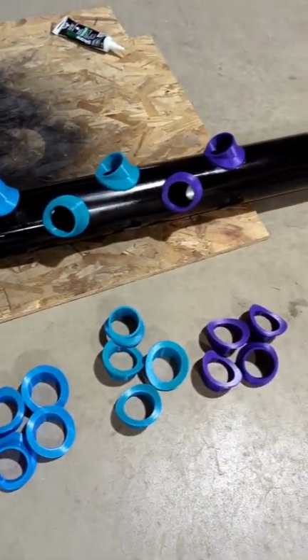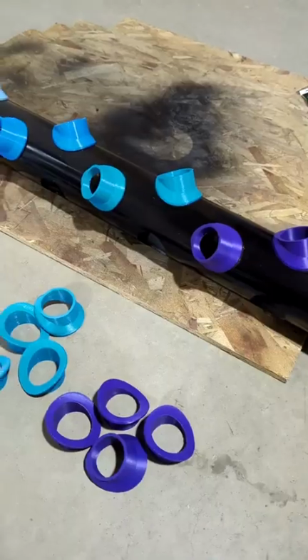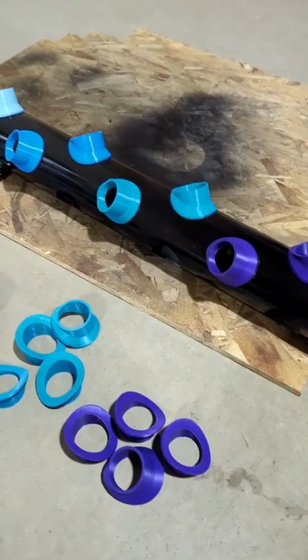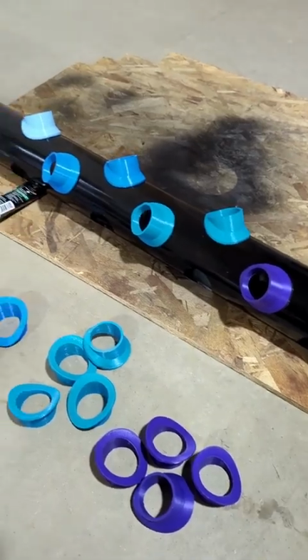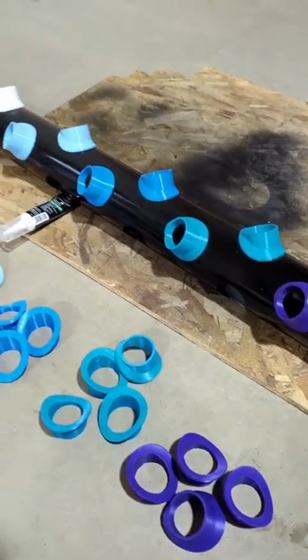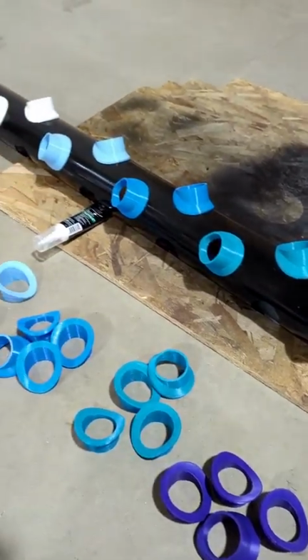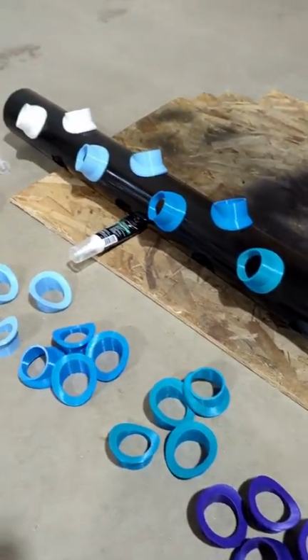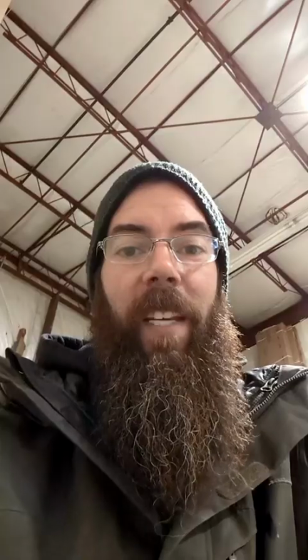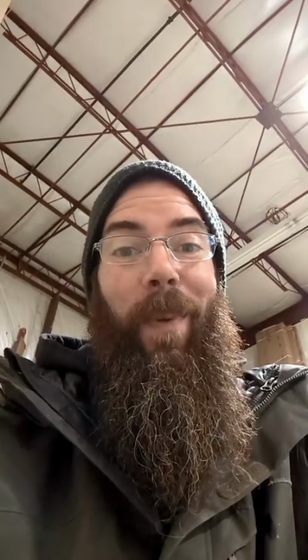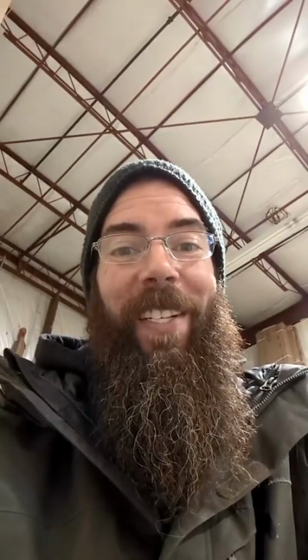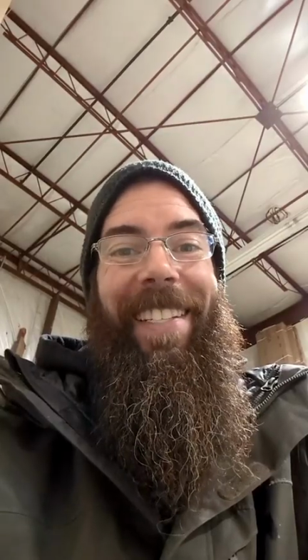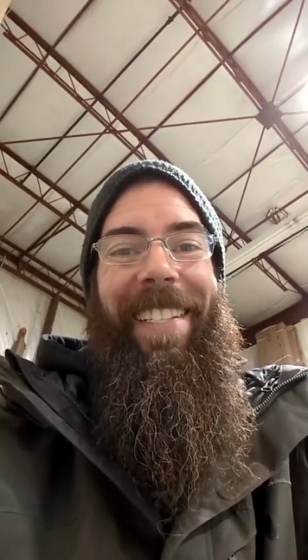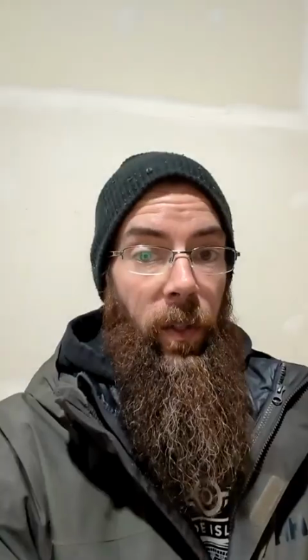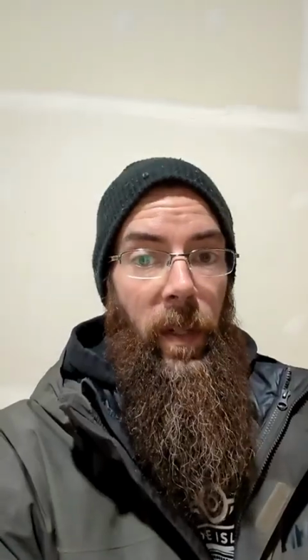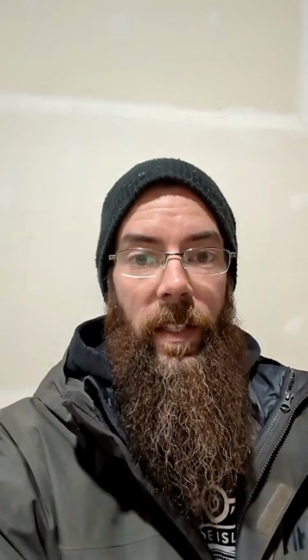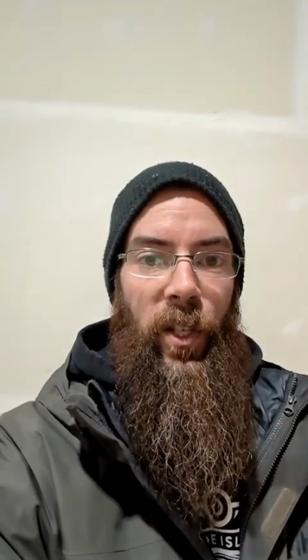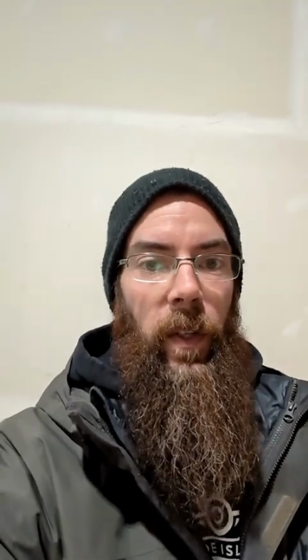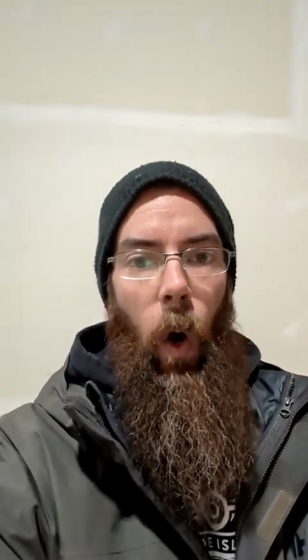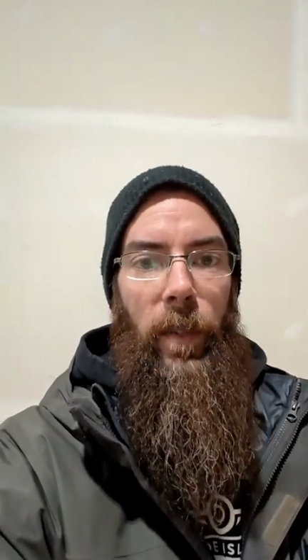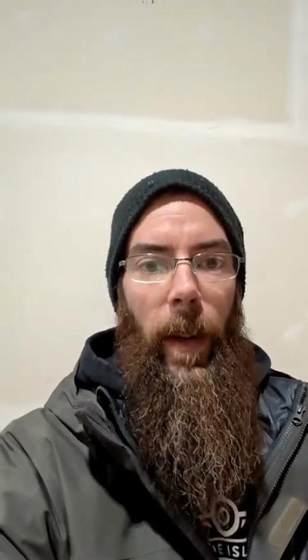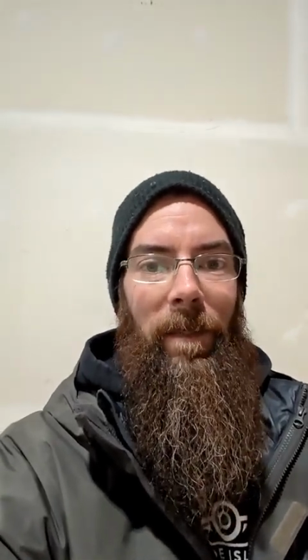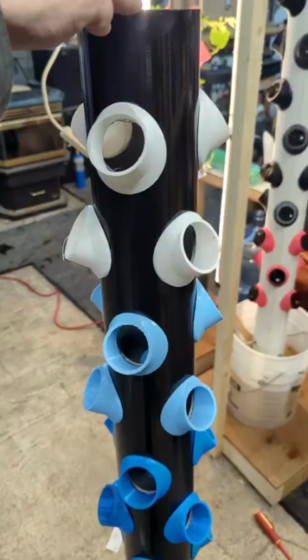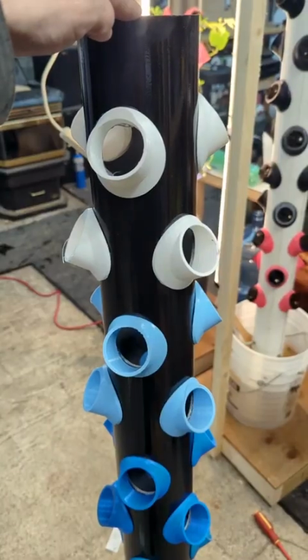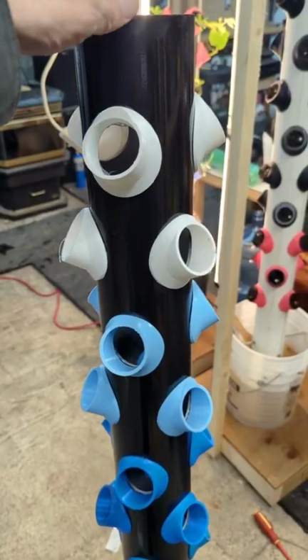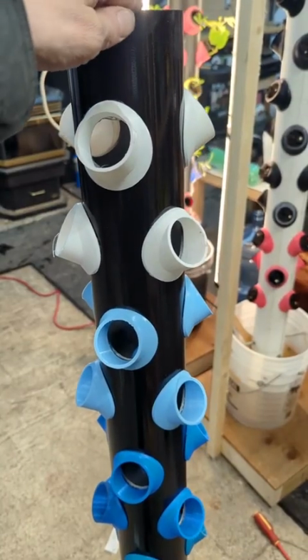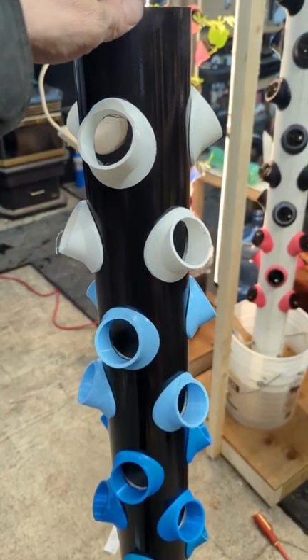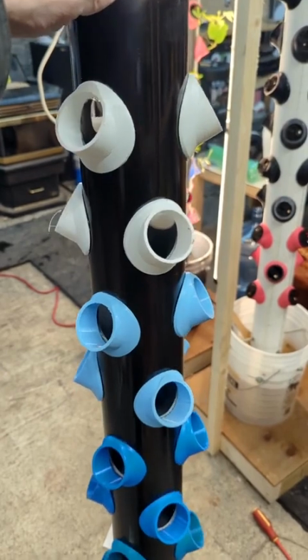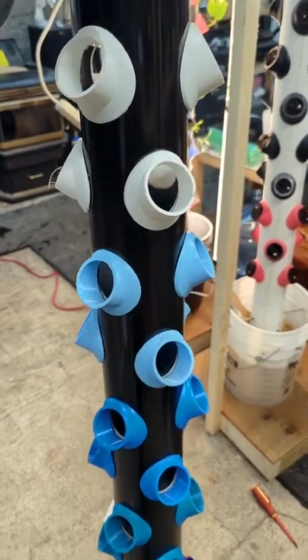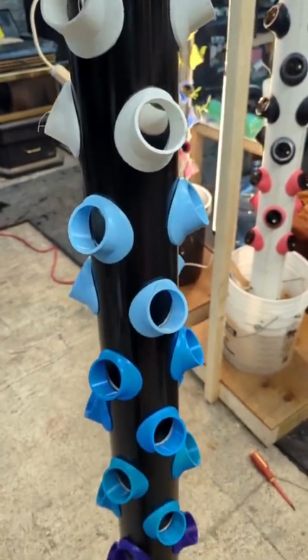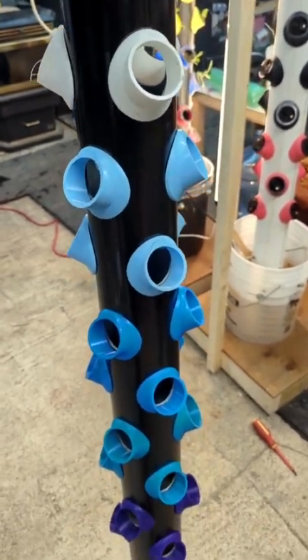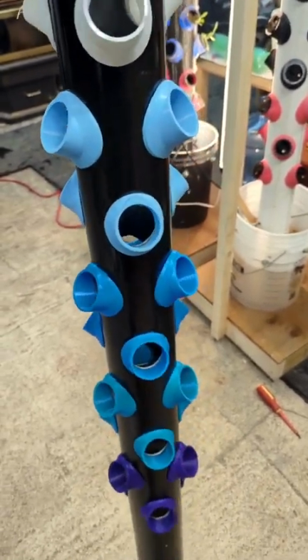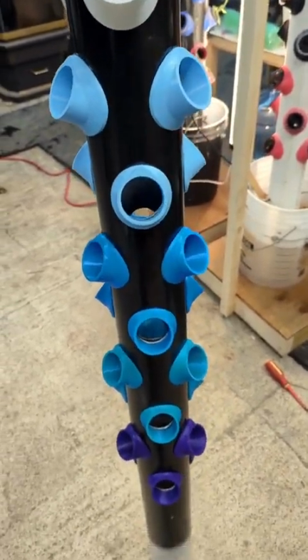Did I mention this is a Frozen themed tower for my daughter? I think she'll be pretty excited. All you have to do is repeat the process I just showed you until all the cups are attached. You'll end up with a staggered pattern of cup holders like so.